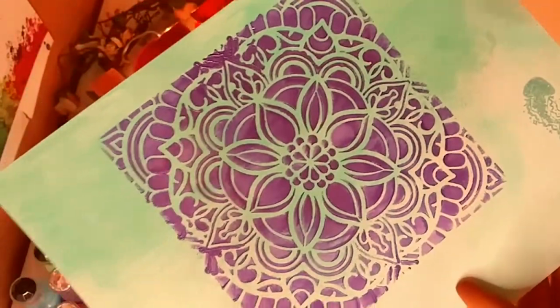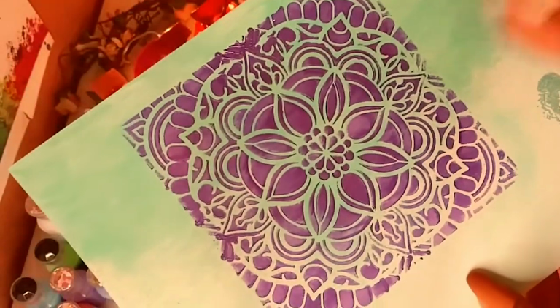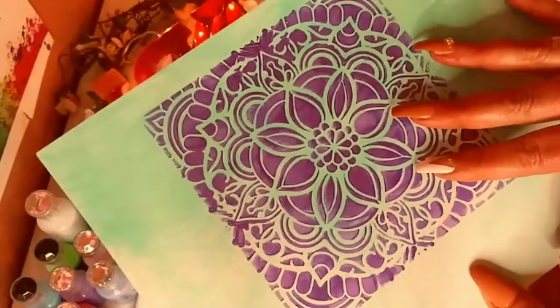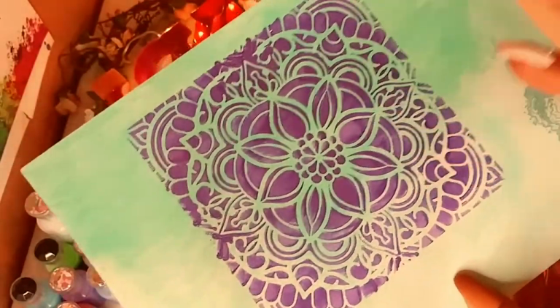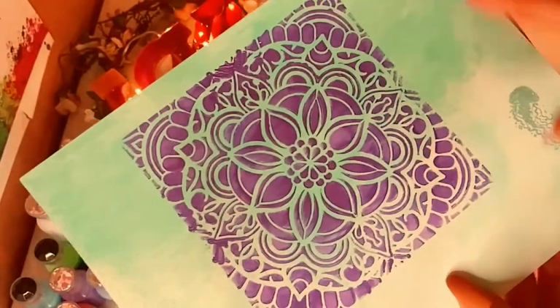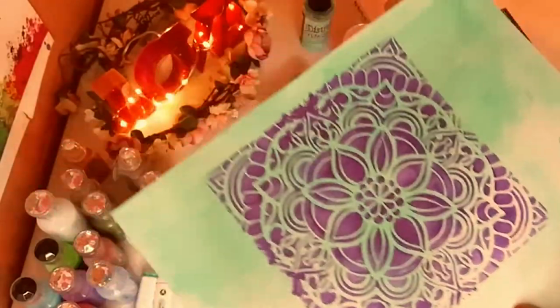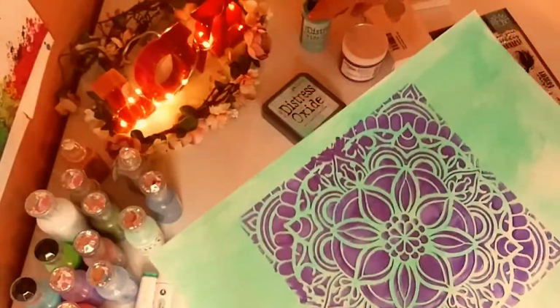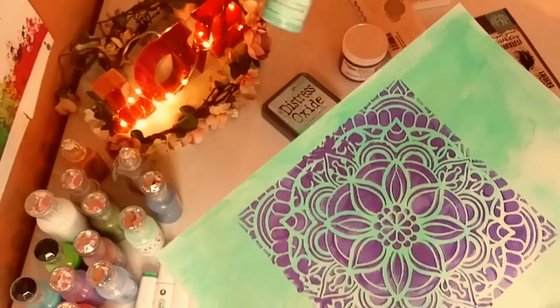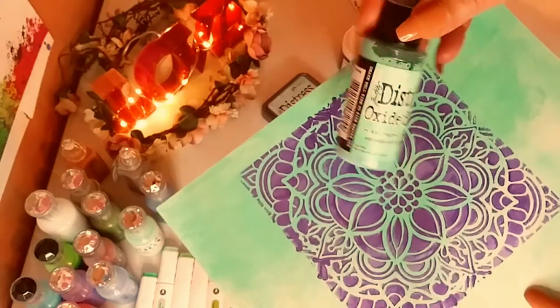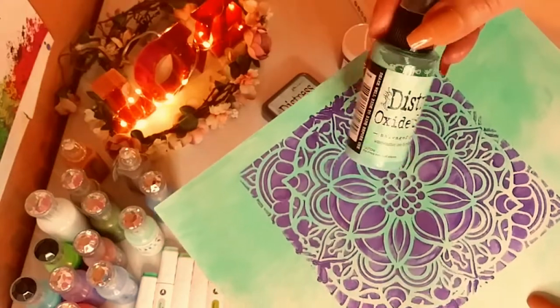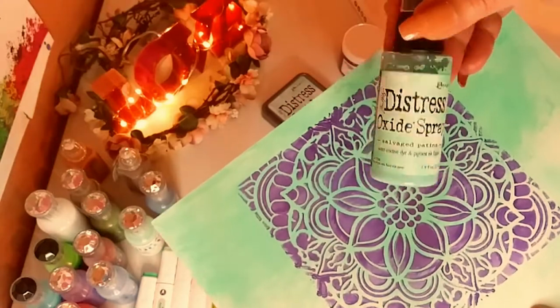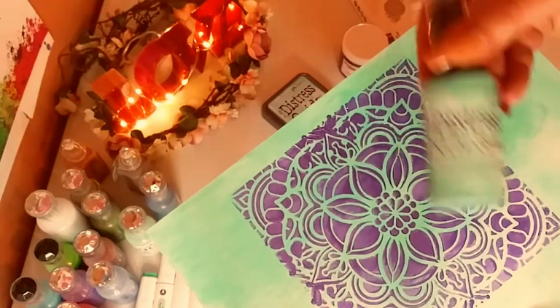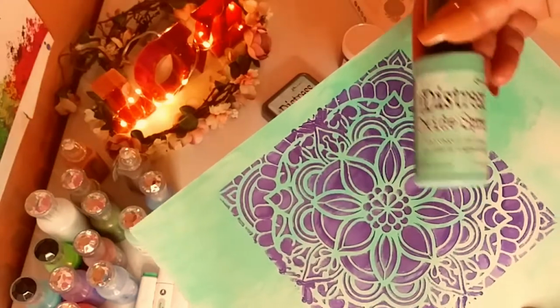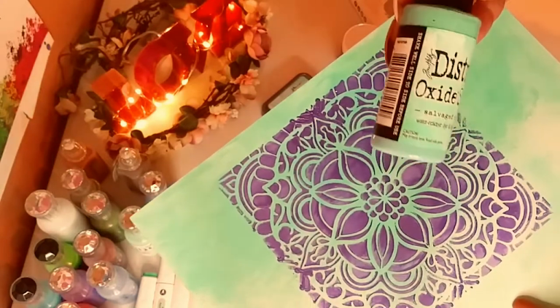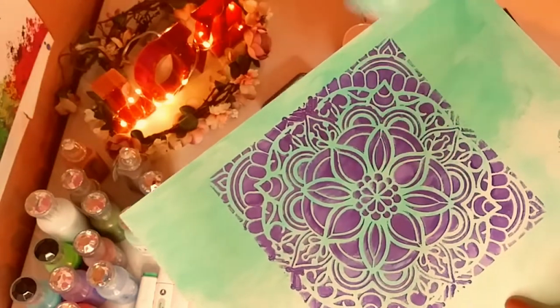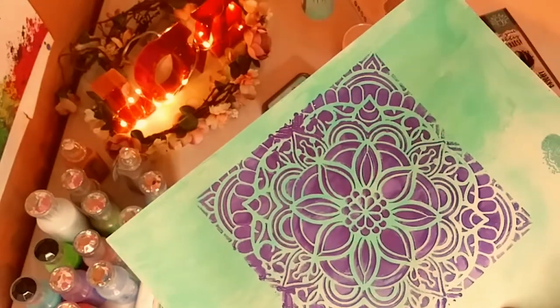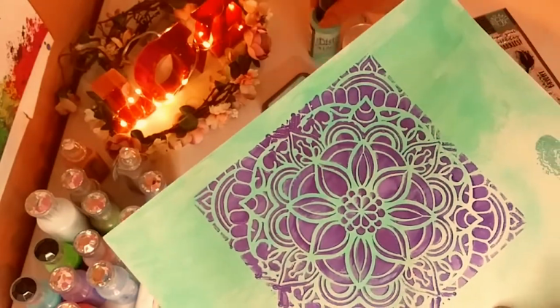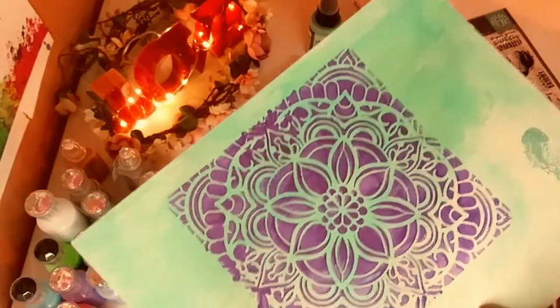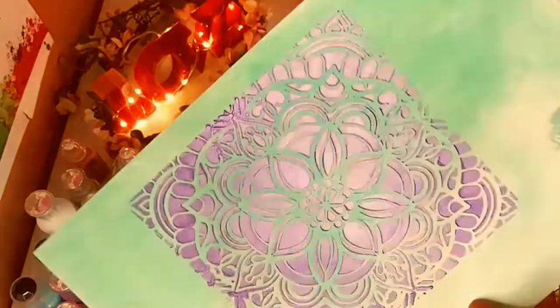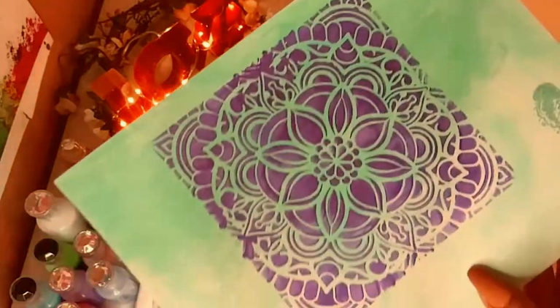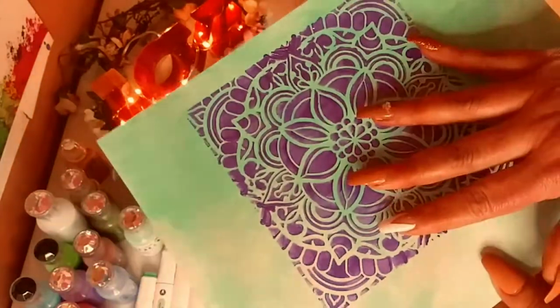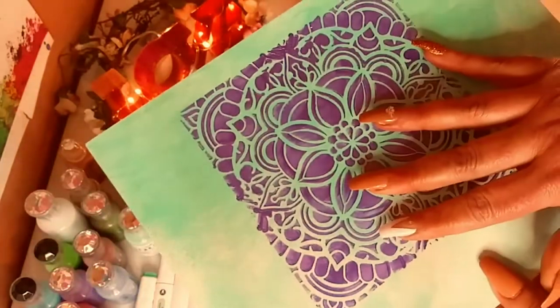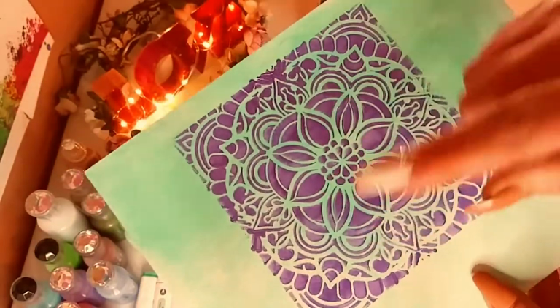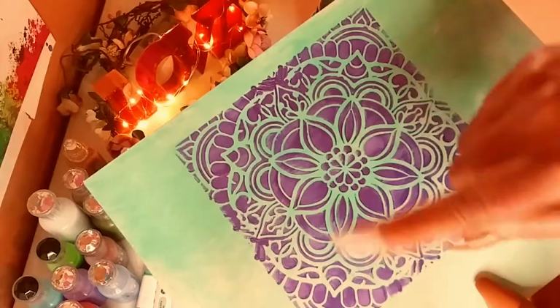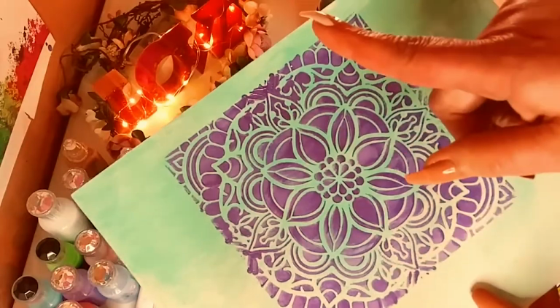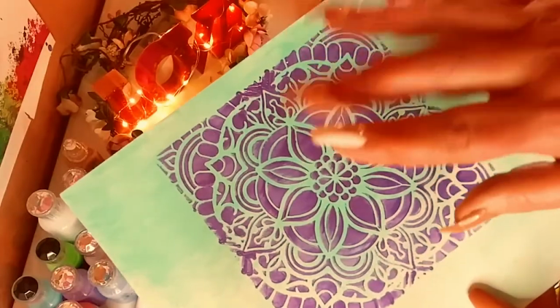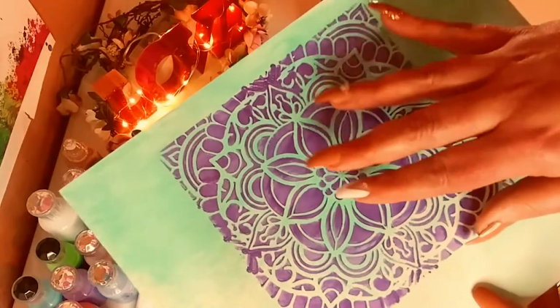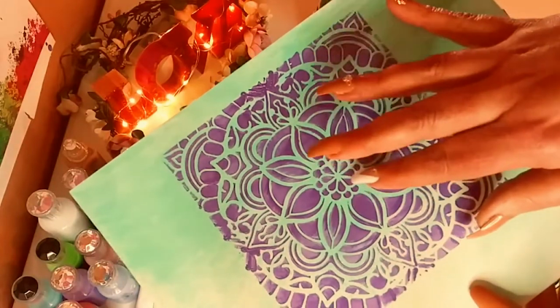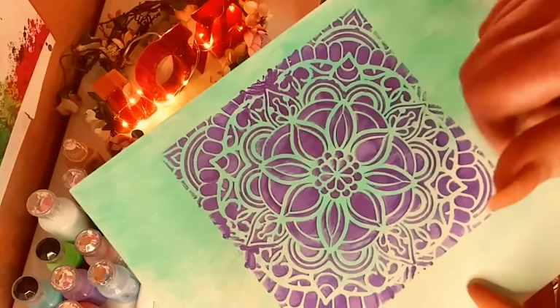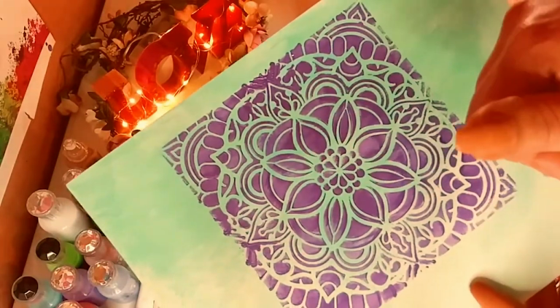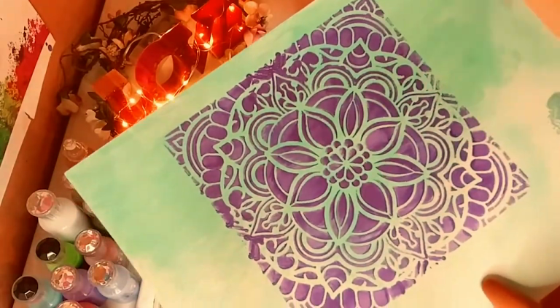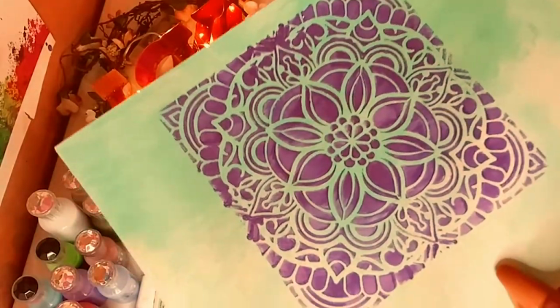I really love my haul from Scrapbook.com and from Tonic. I just am in love with that turquoise color. So, next up is AliExpress.